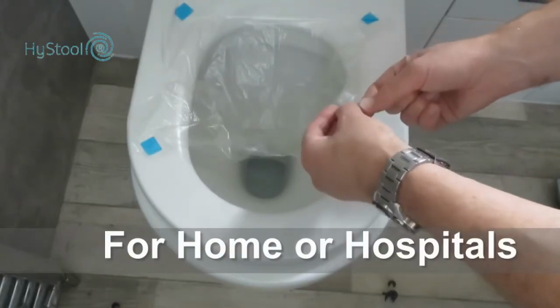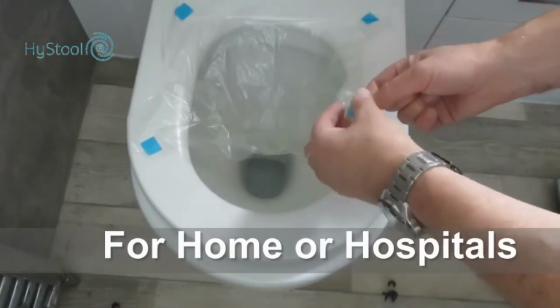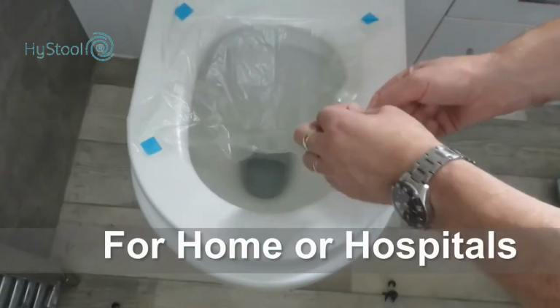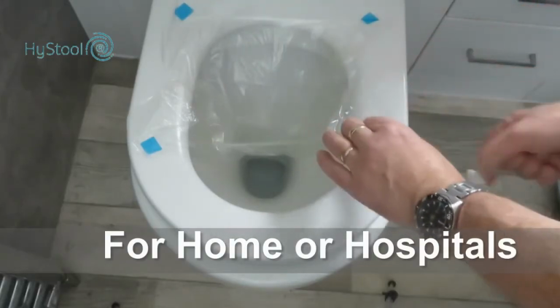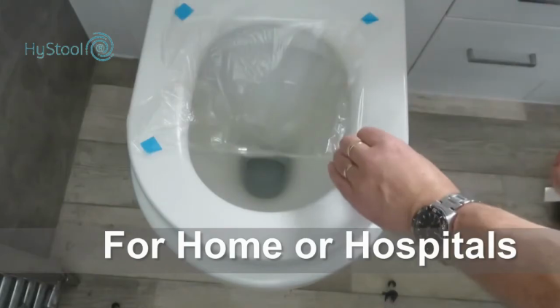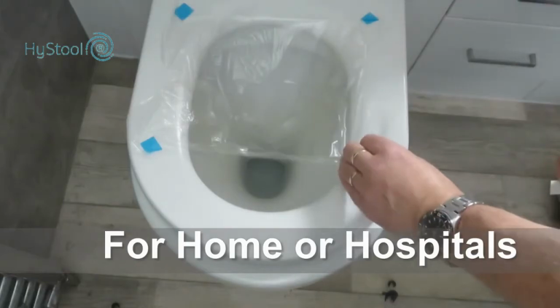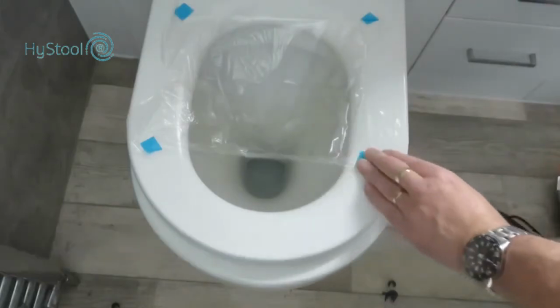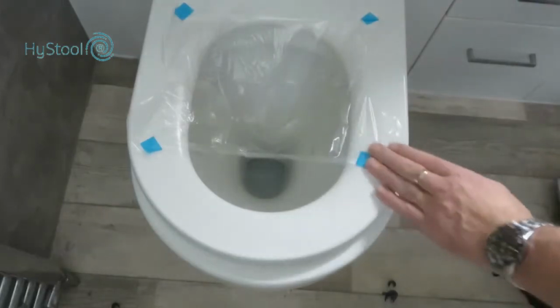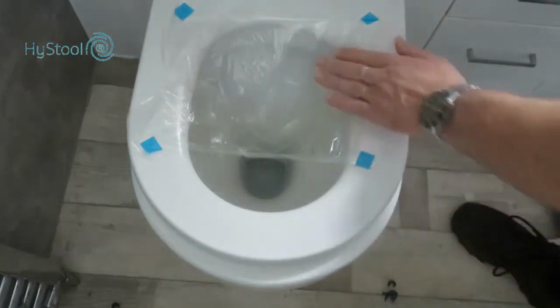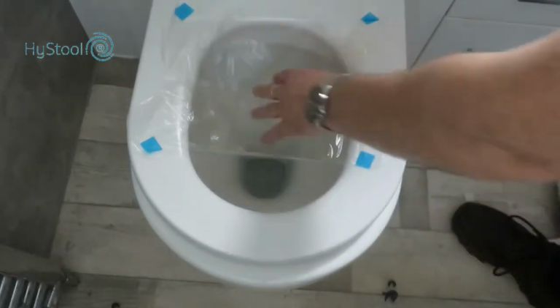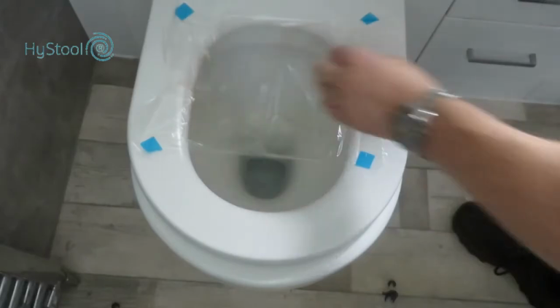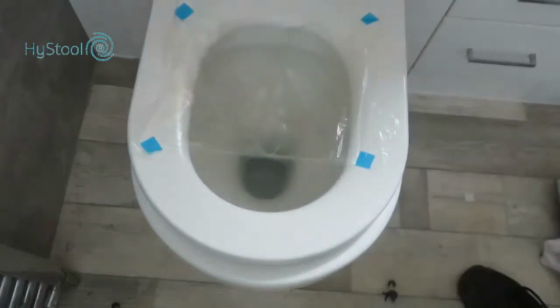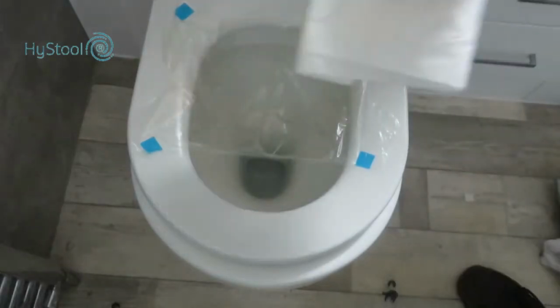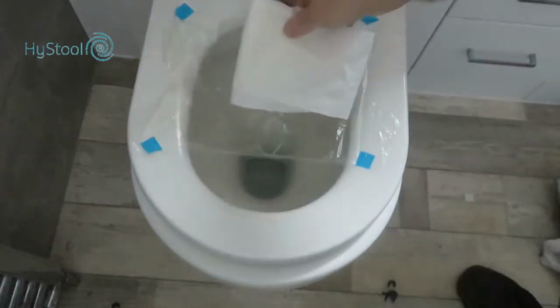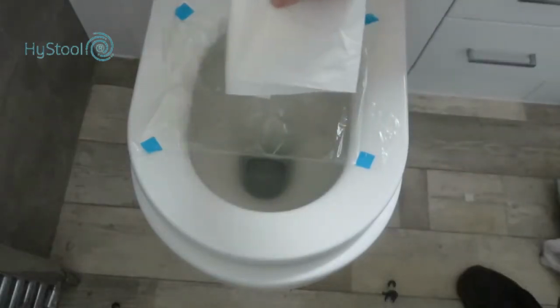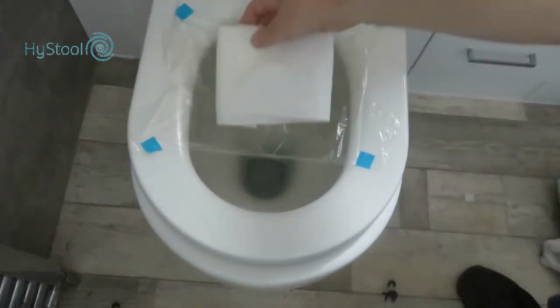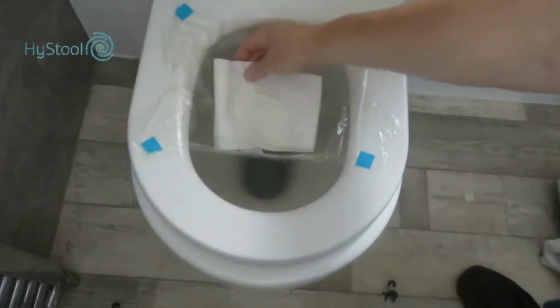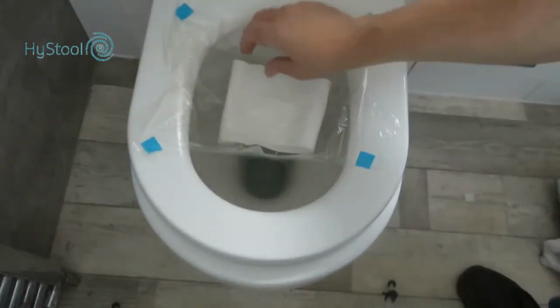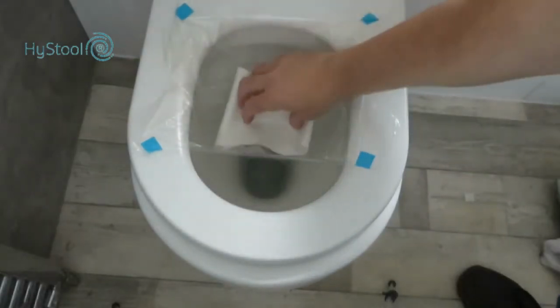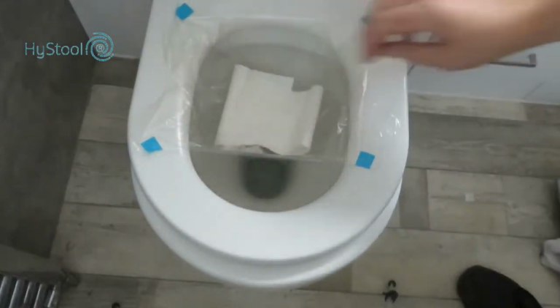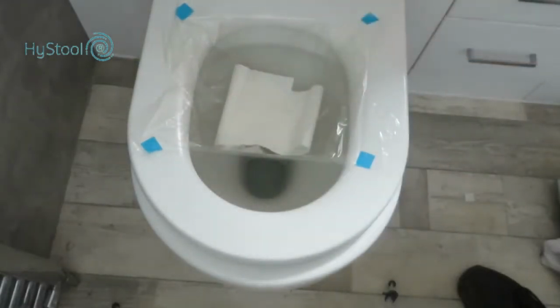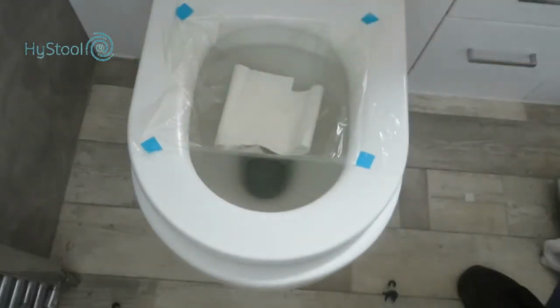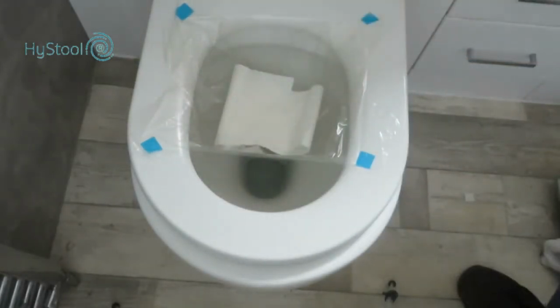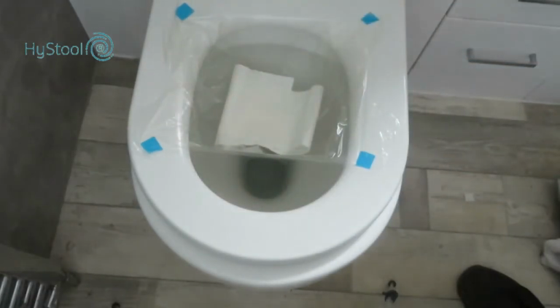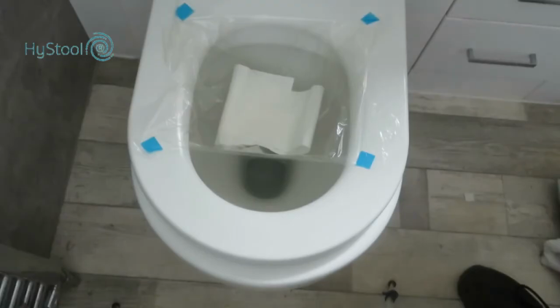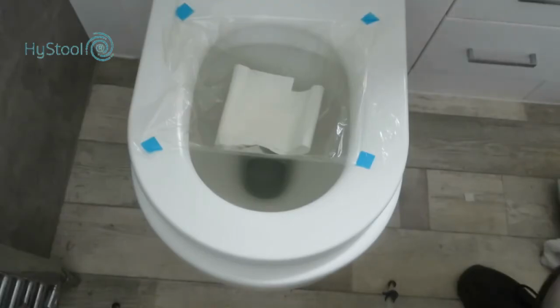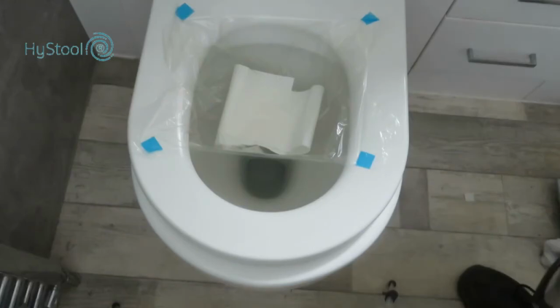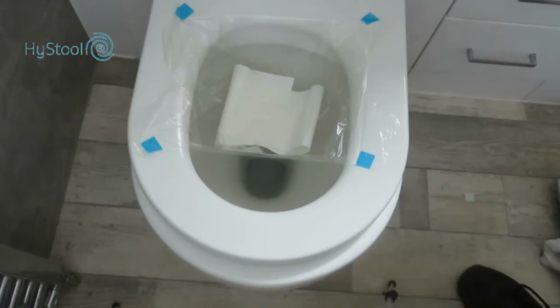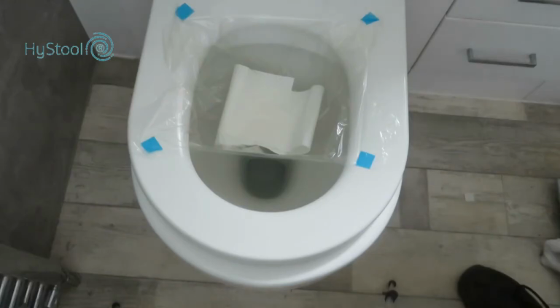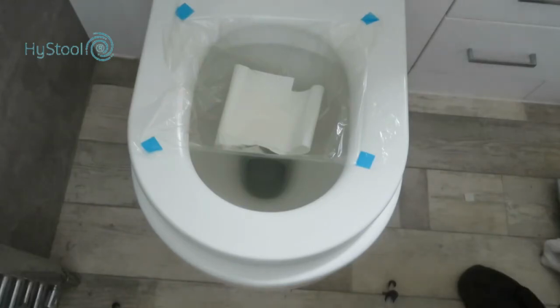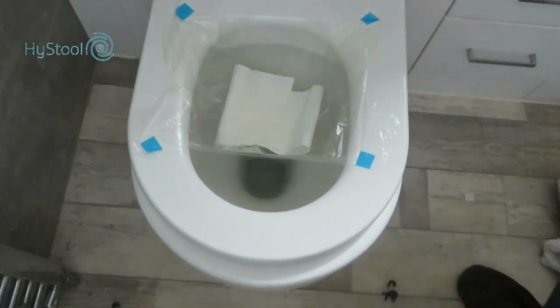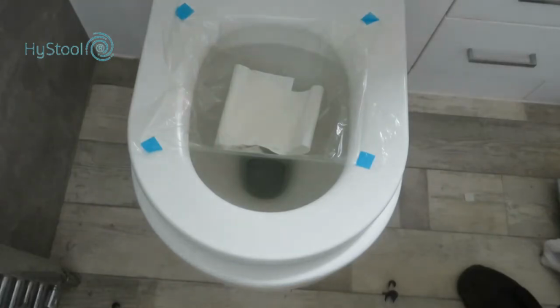High Stool could even be used by carers for elderly or partially sighted patients. Putting some toilet paper in the bottom of the bag helps prevent any moisture from reaching it while doing the test.